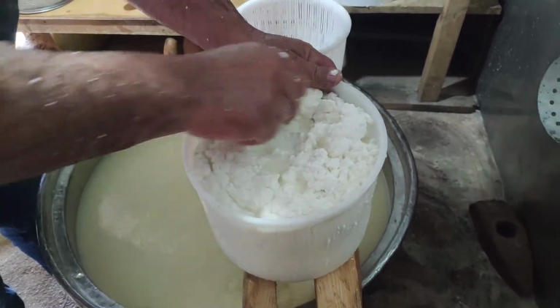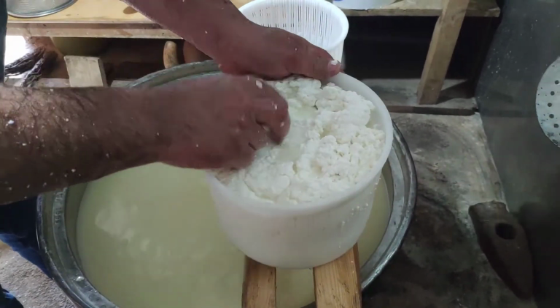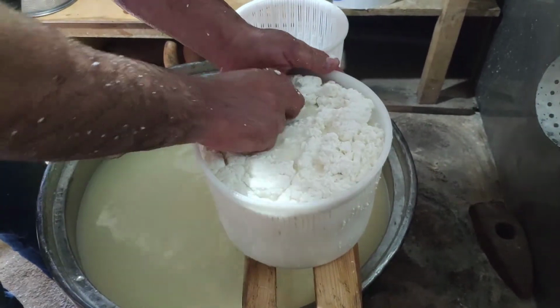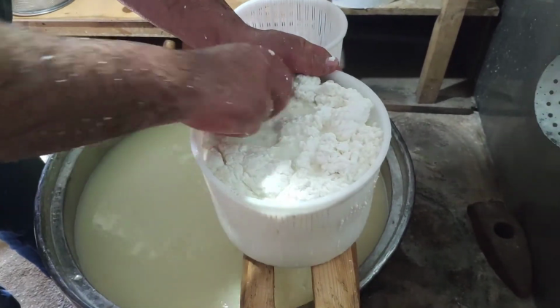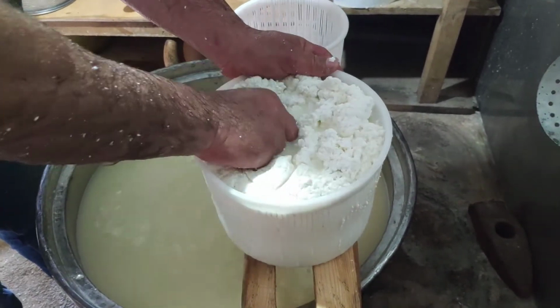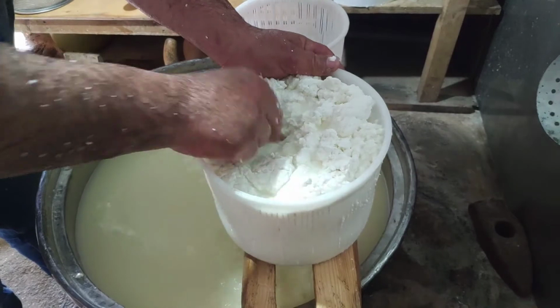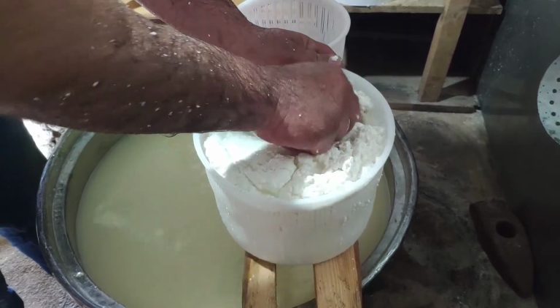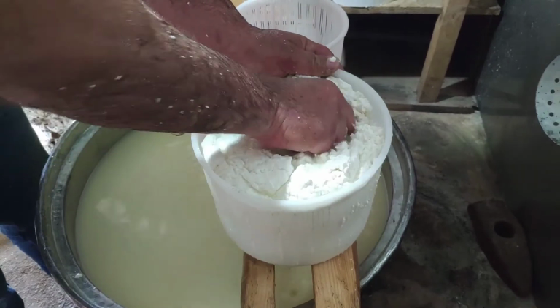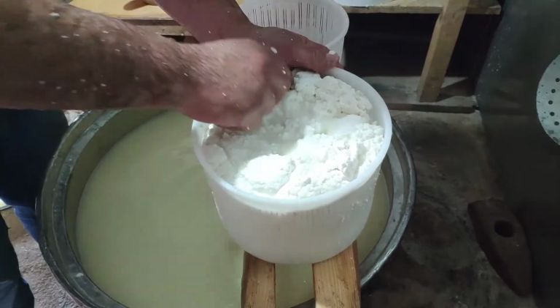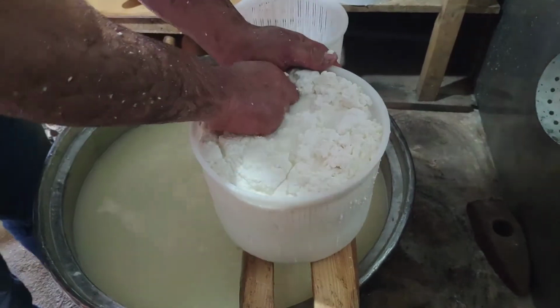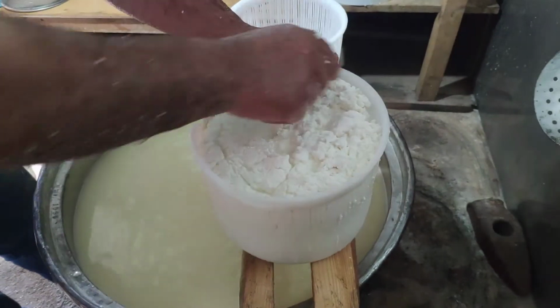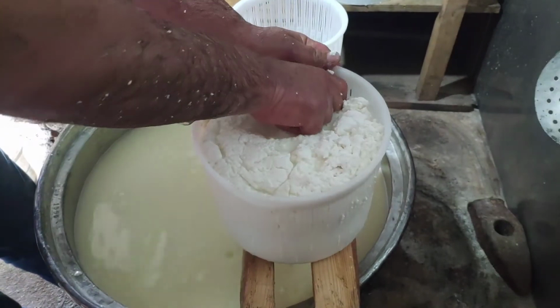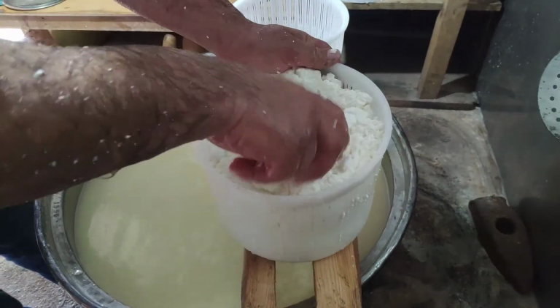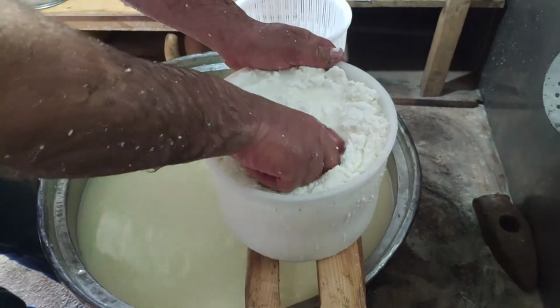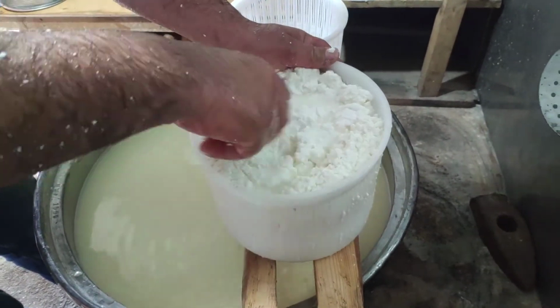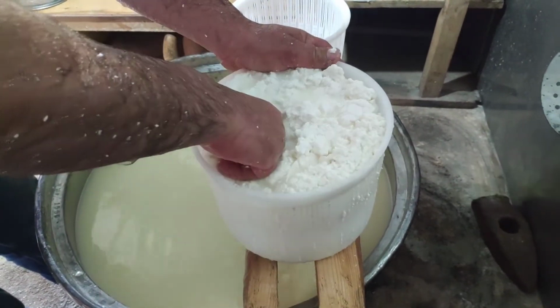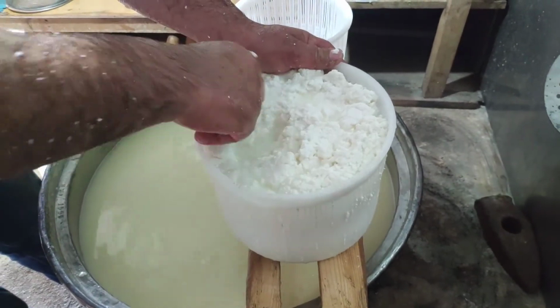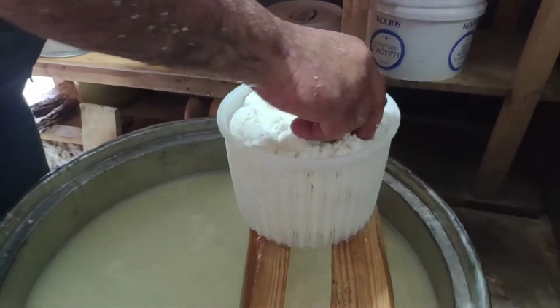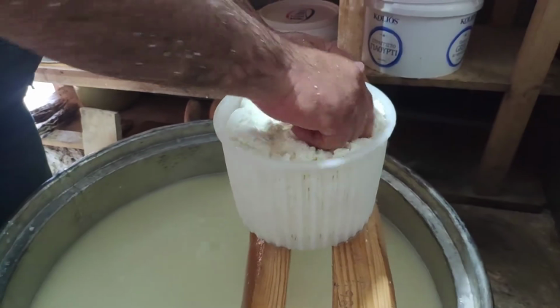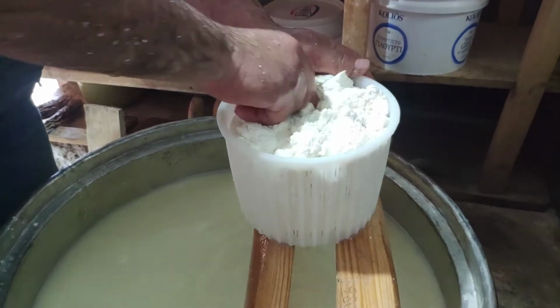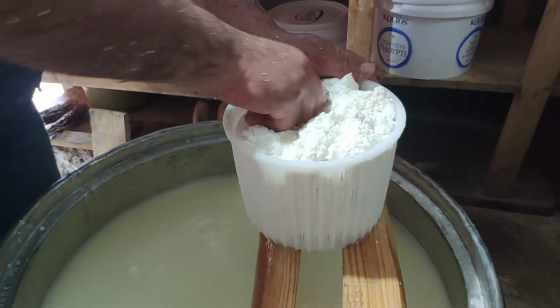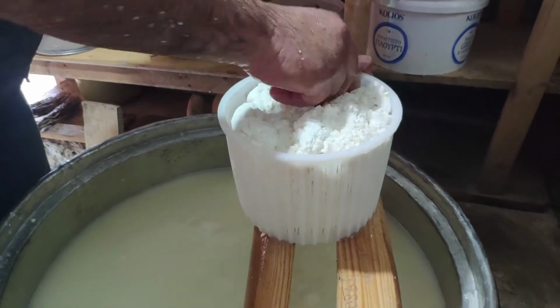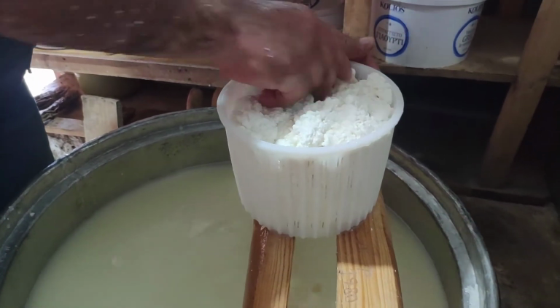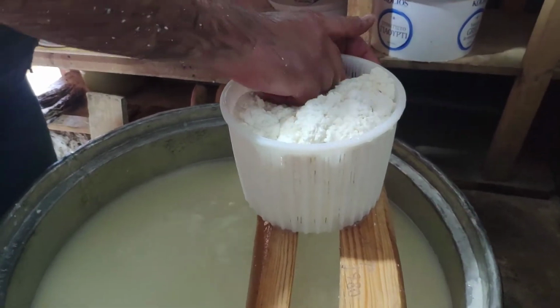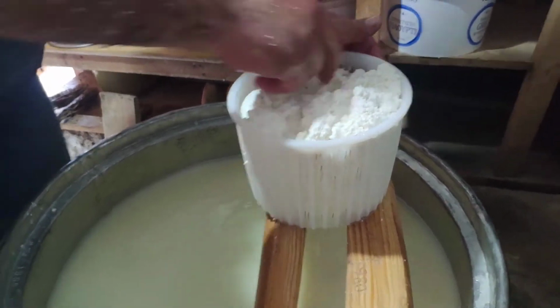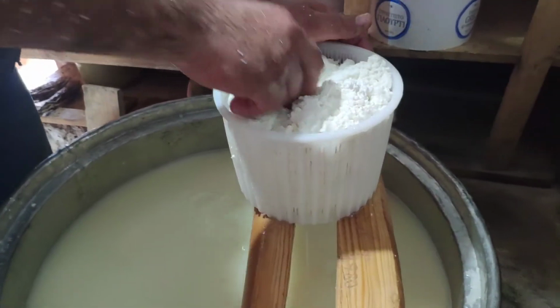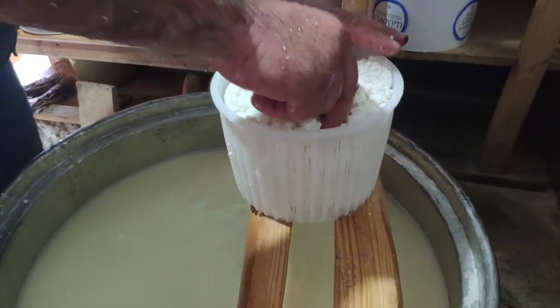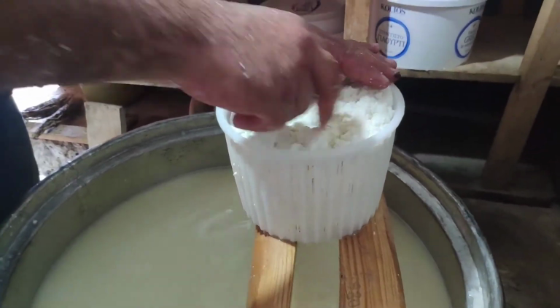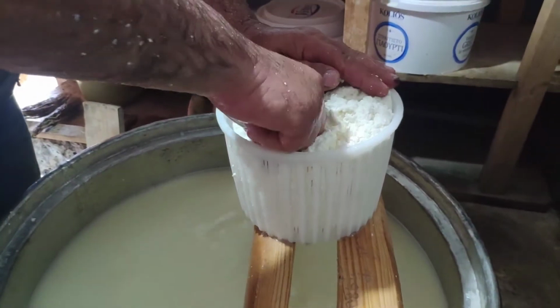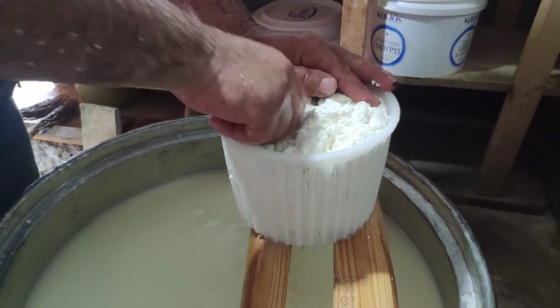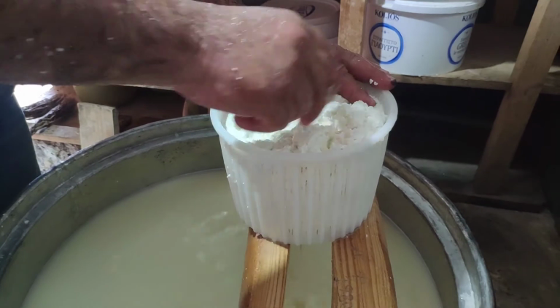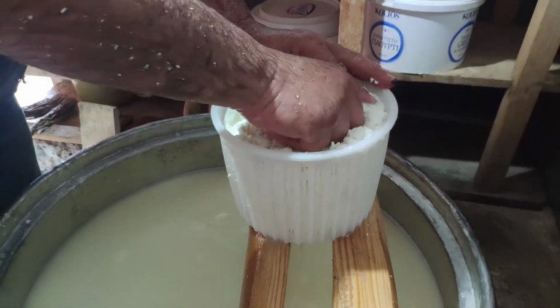We press it gently so we take some liquid out of it. And the rest of the liquid will become sweet cheese.